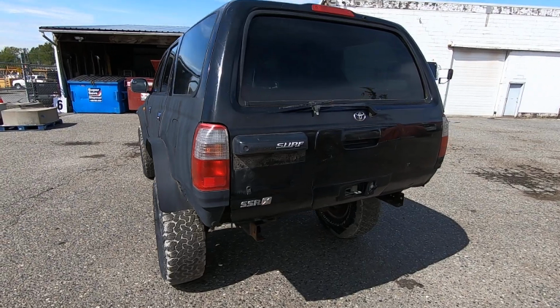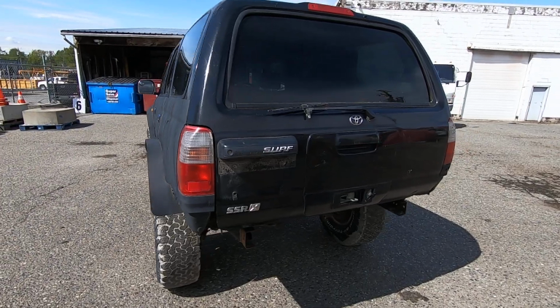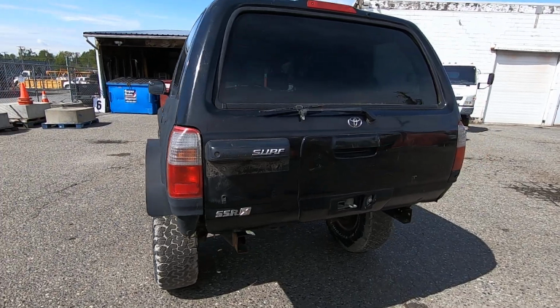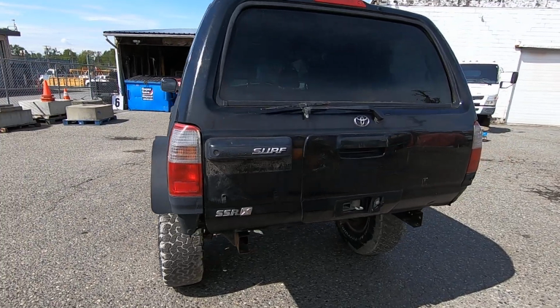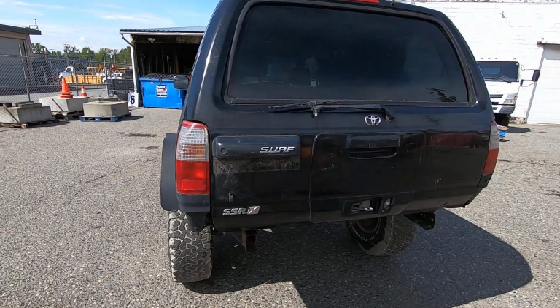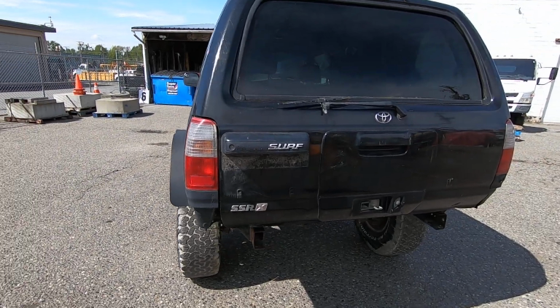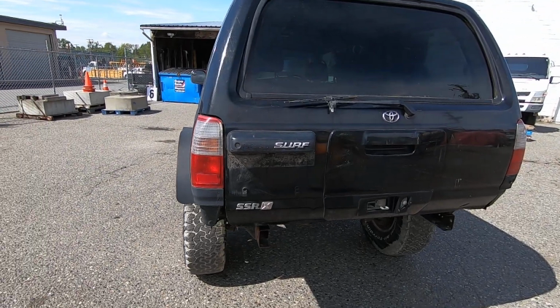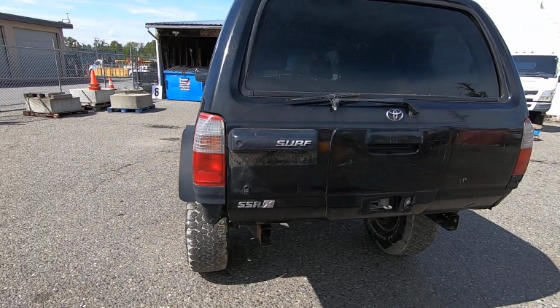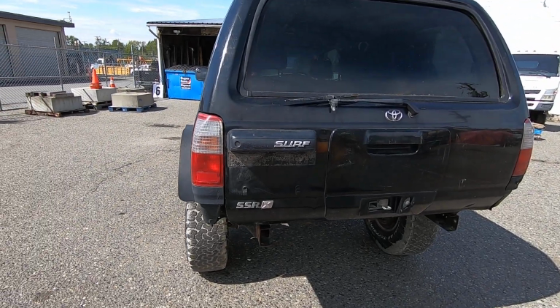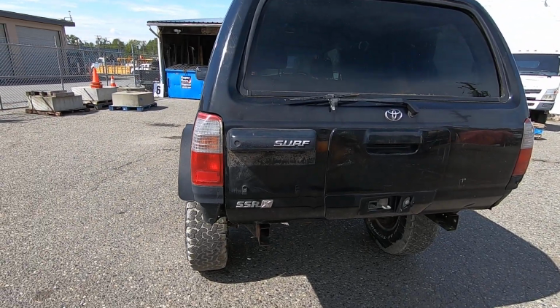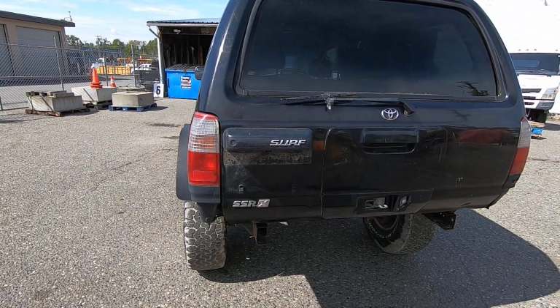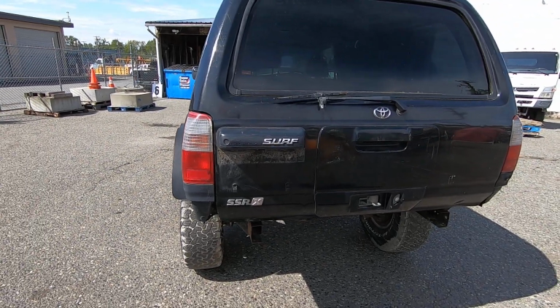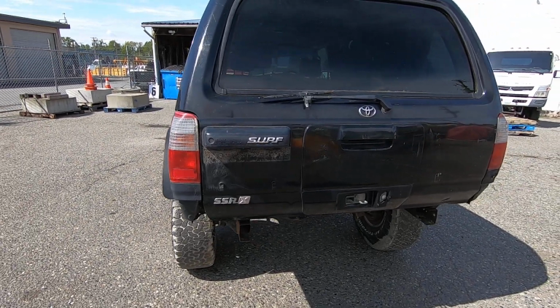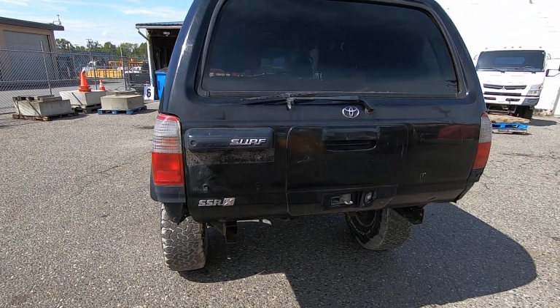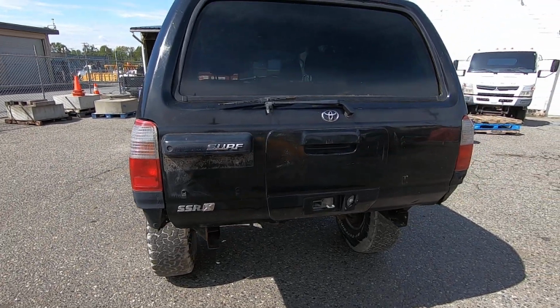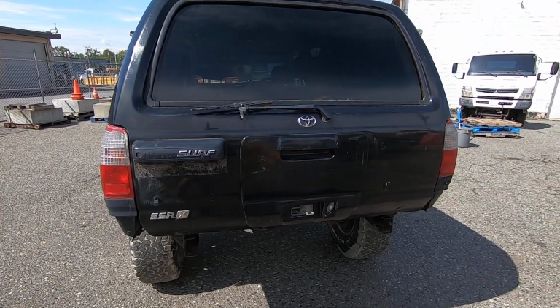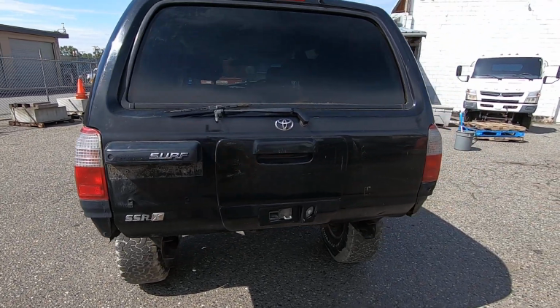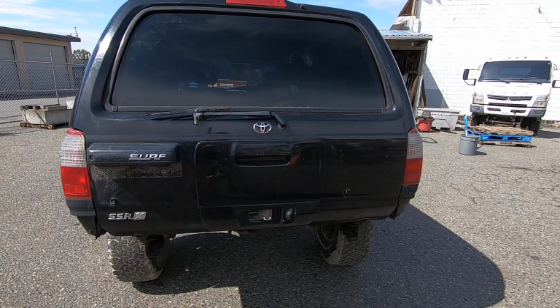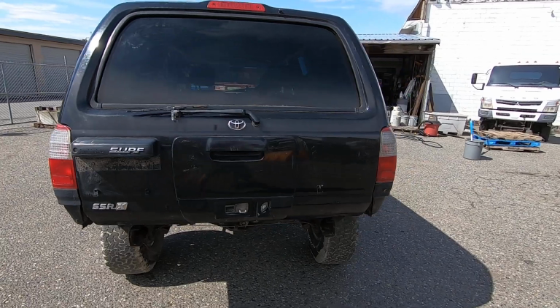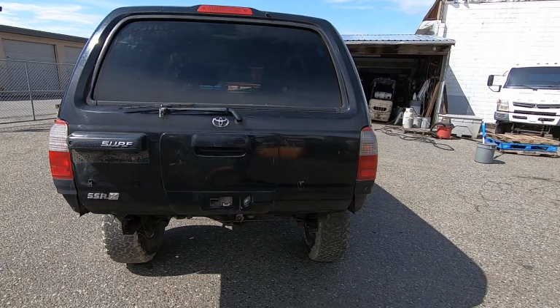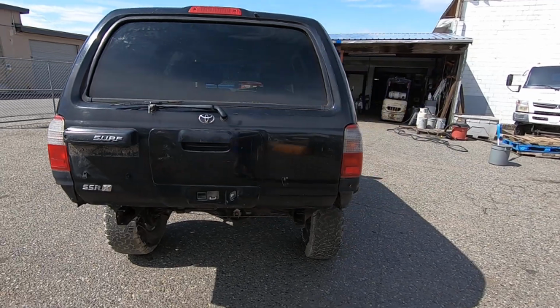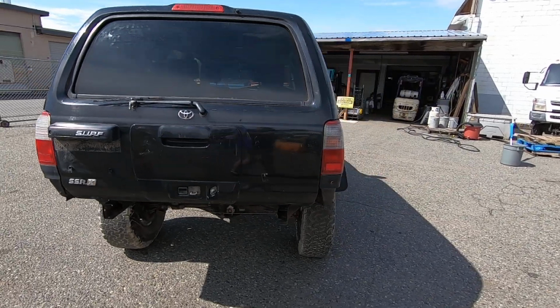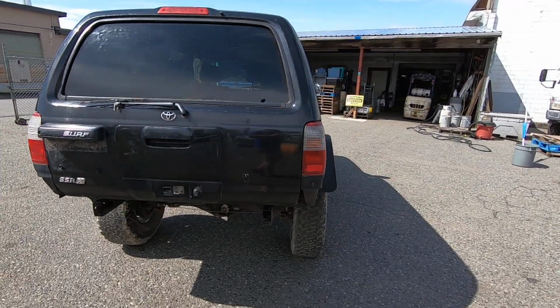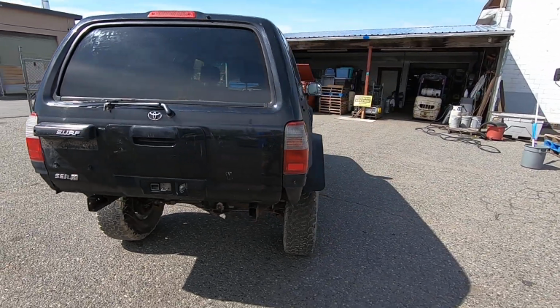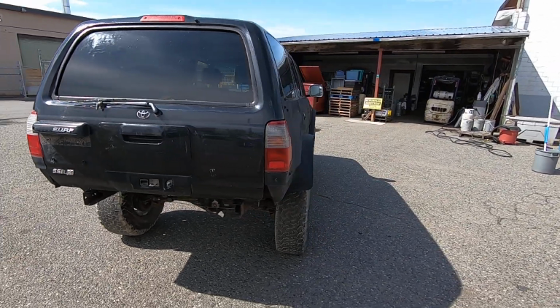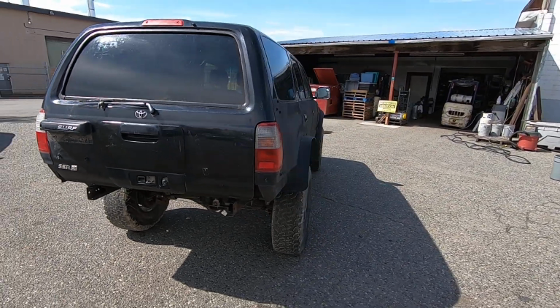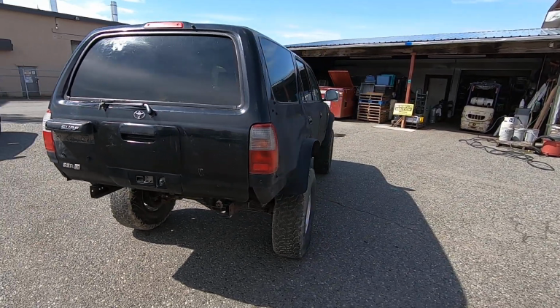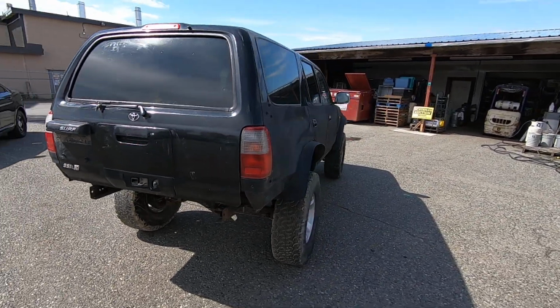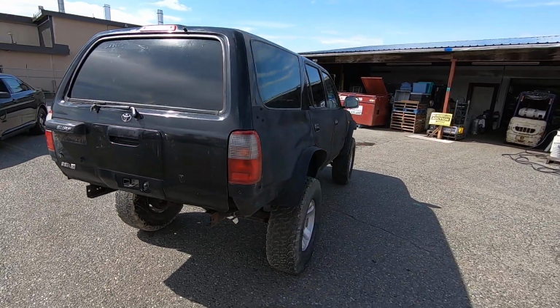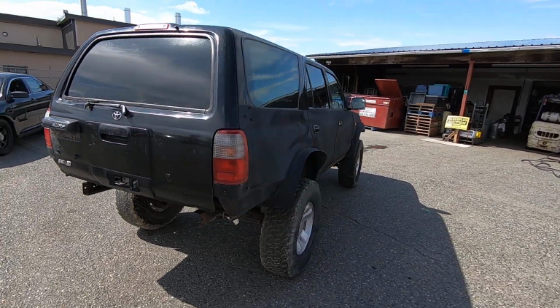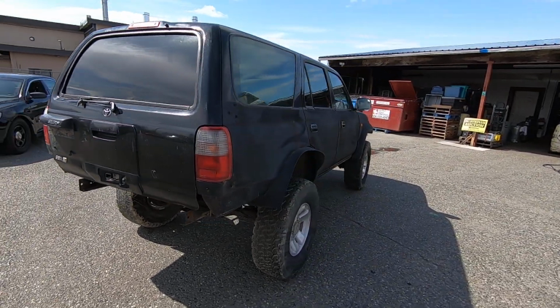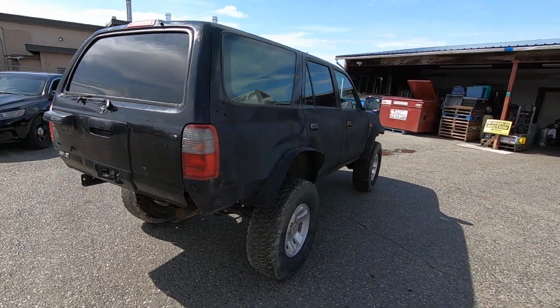It's a Surf SSR-X — right-hand drive, gas-powered. I'll show you the motor and all that in the video.